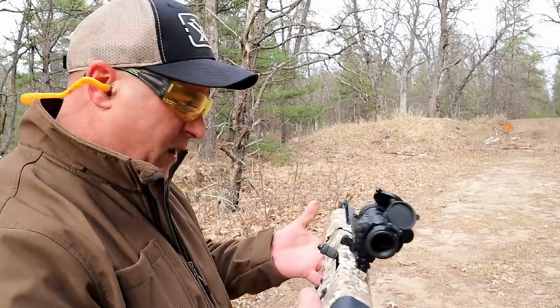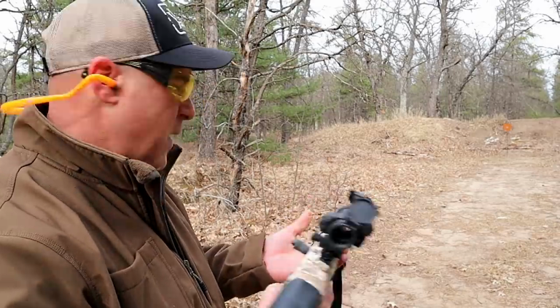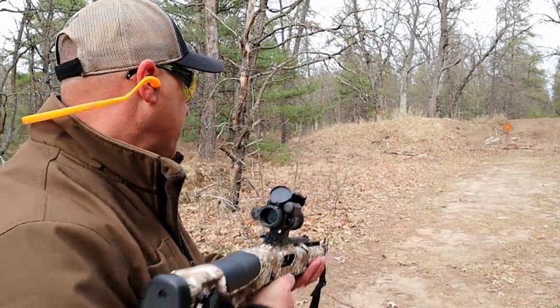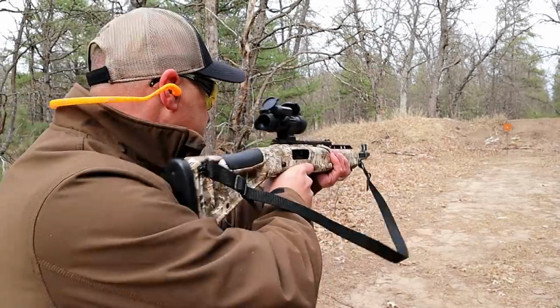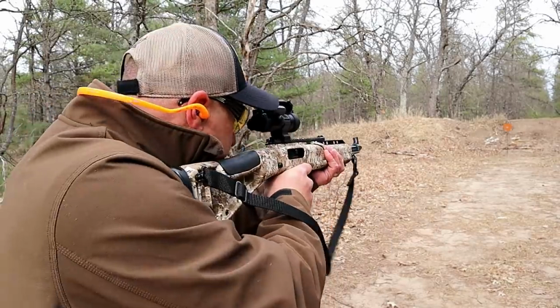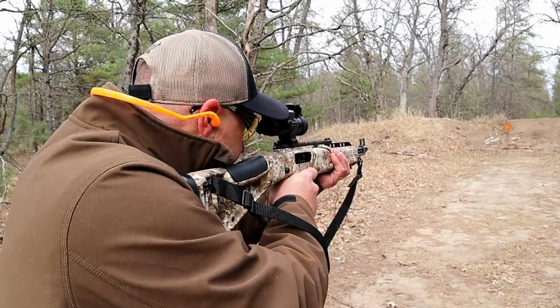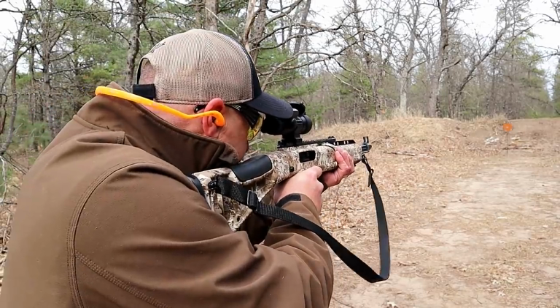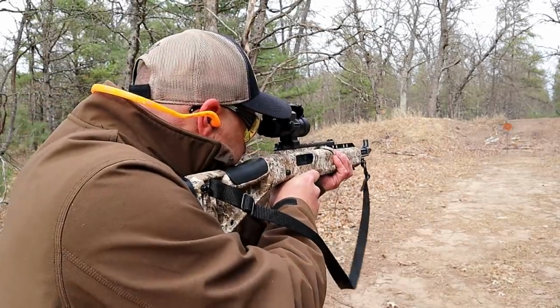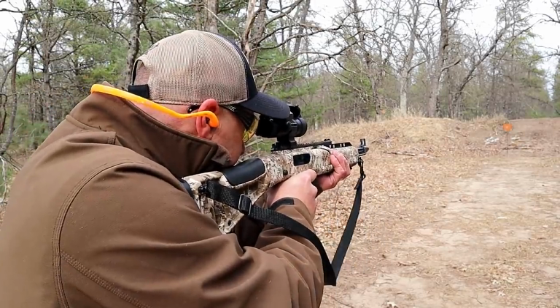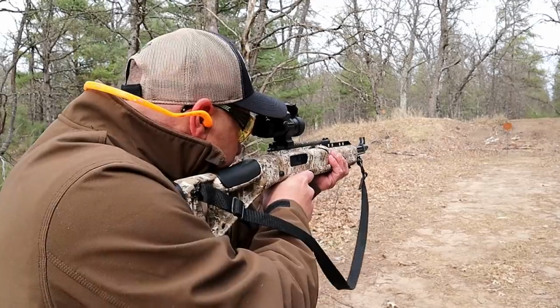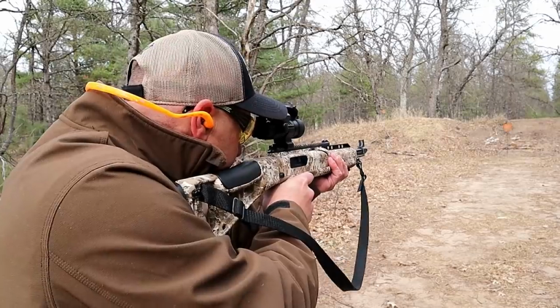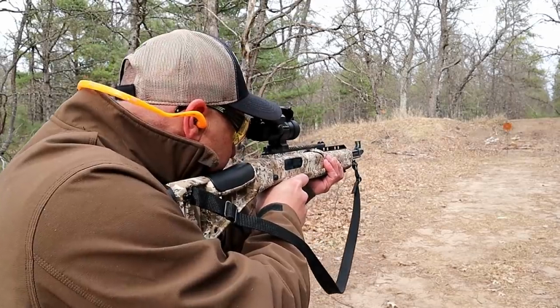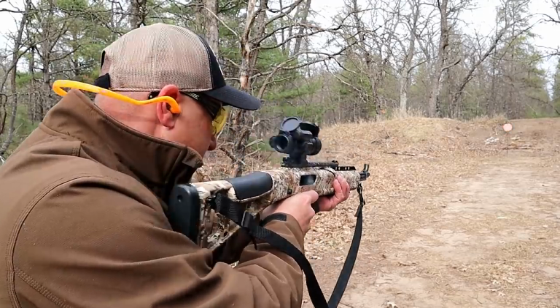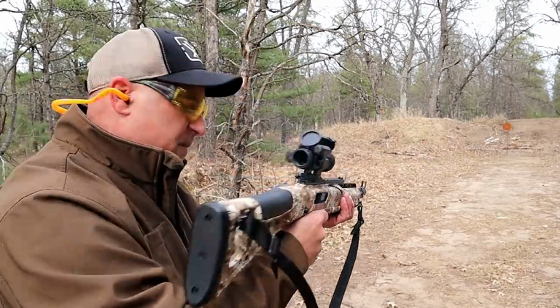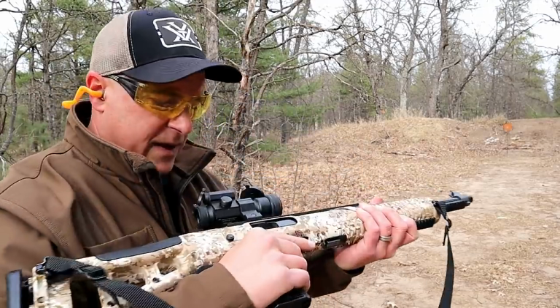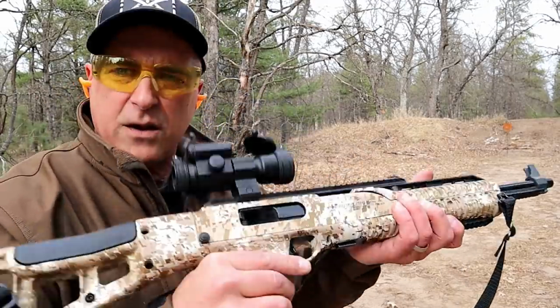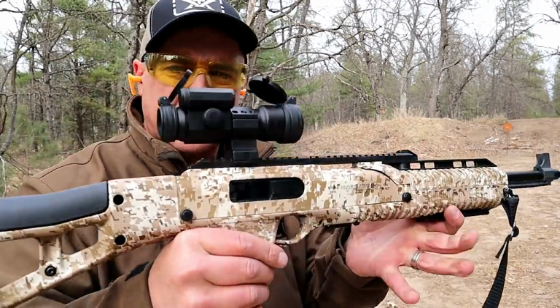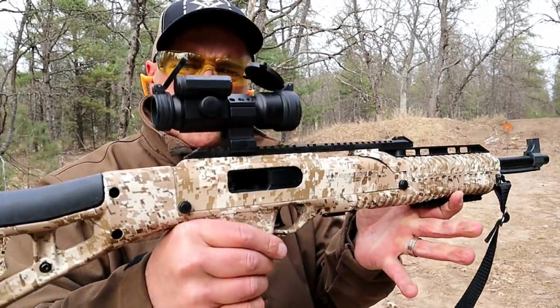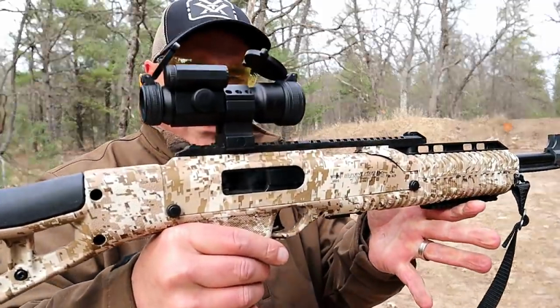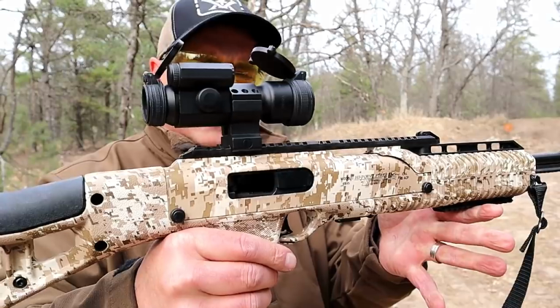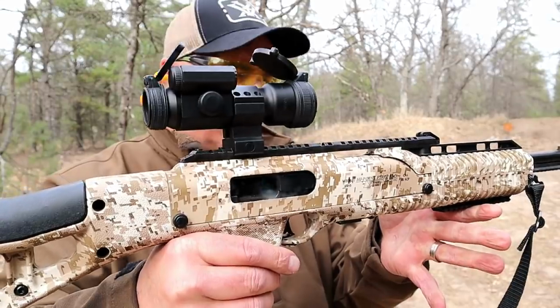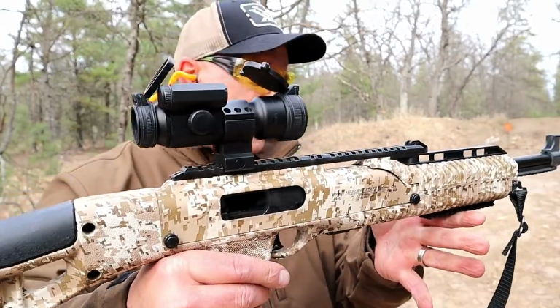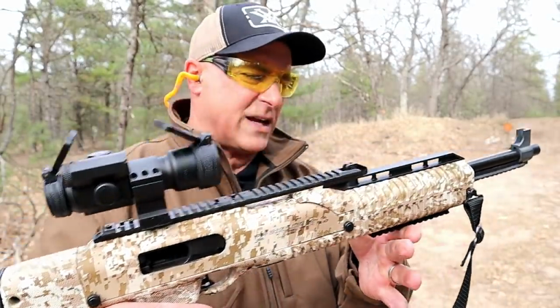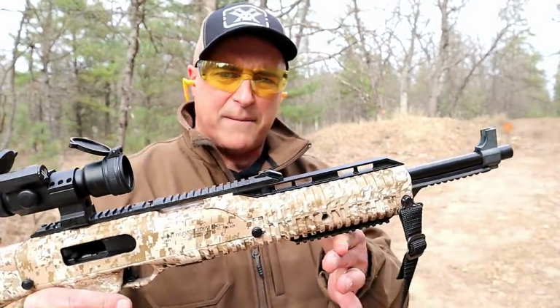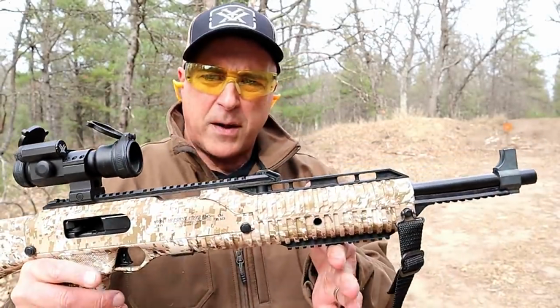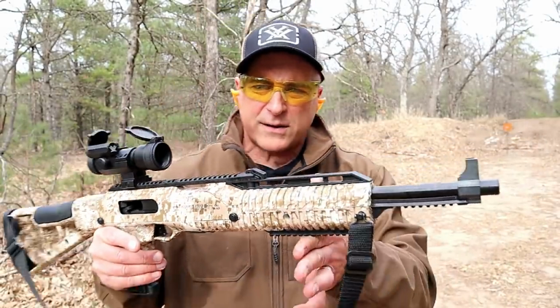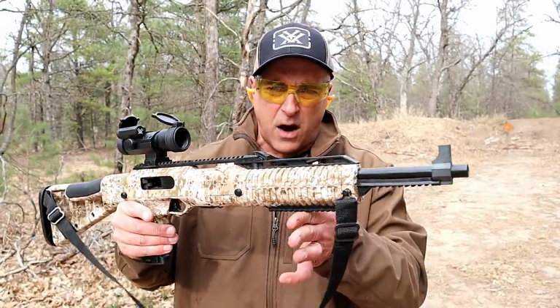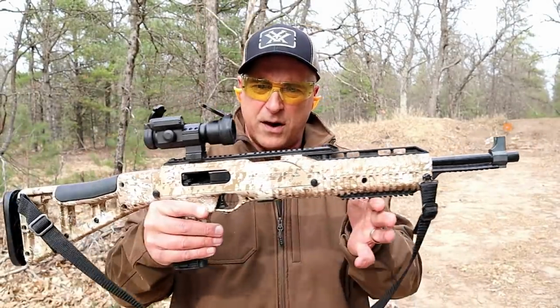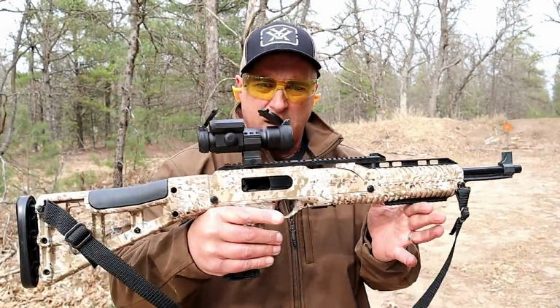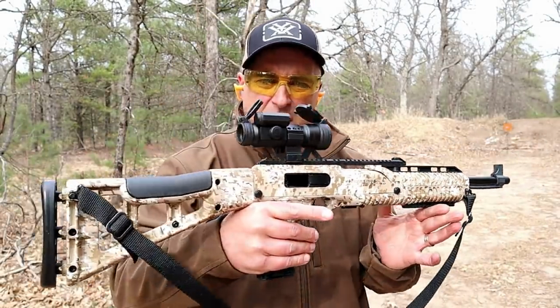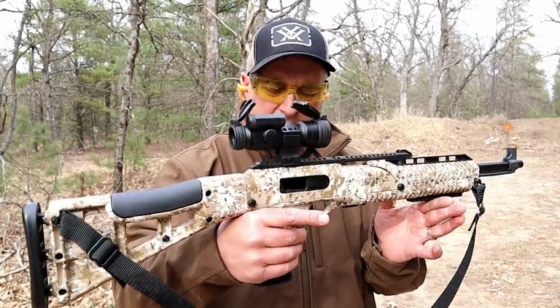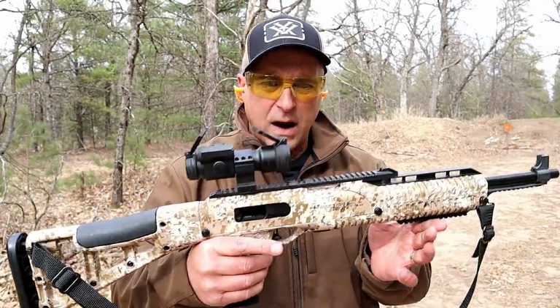I've got a few rounds left, let me go ahead and fire these. And that's it. You can see that the bolt locks open with the last shot. Nice carbine — let's go ahead and load it up.